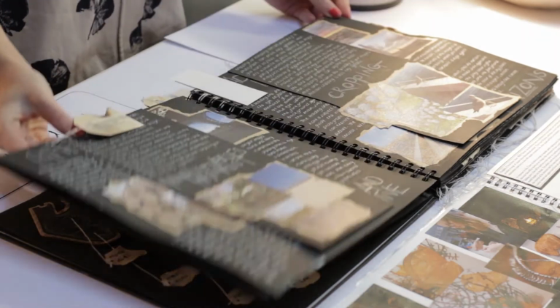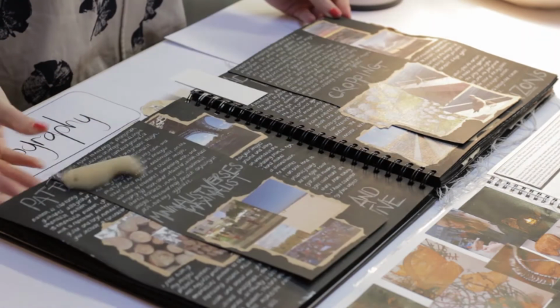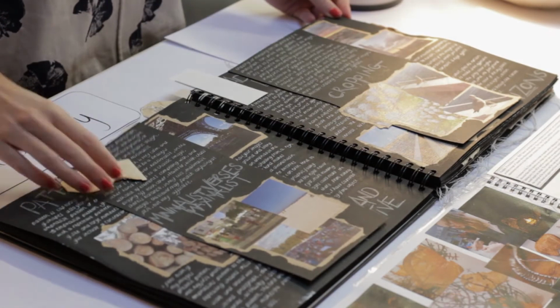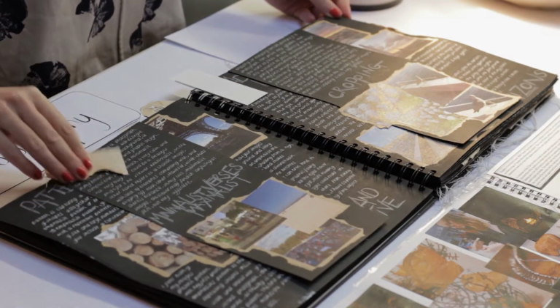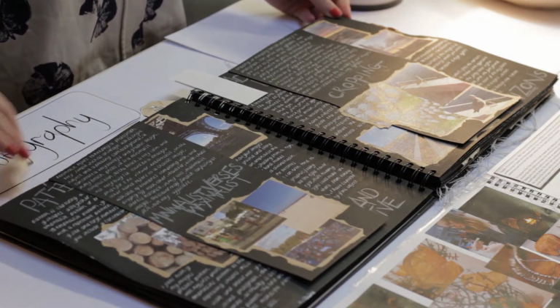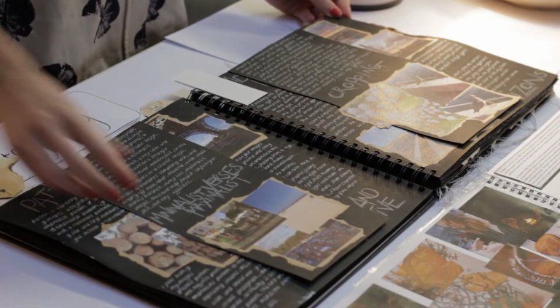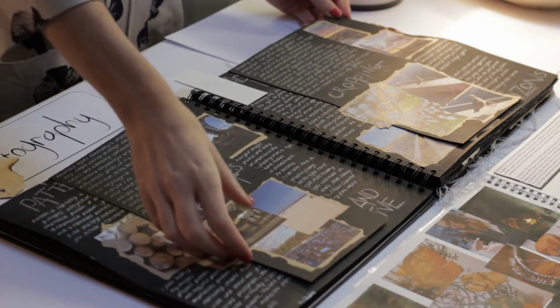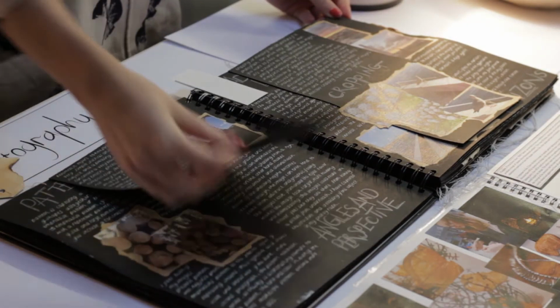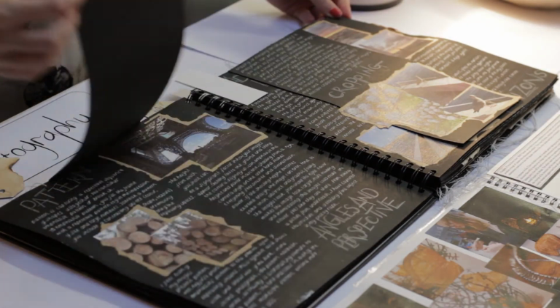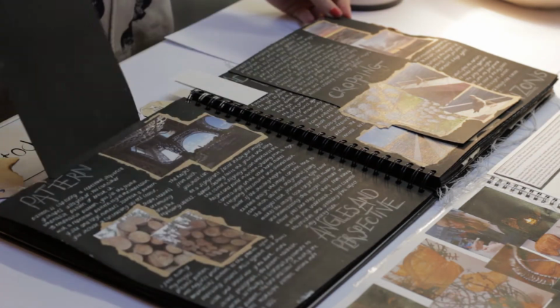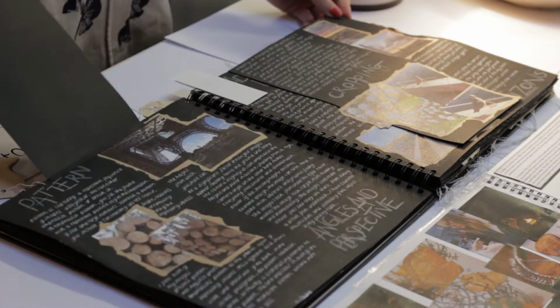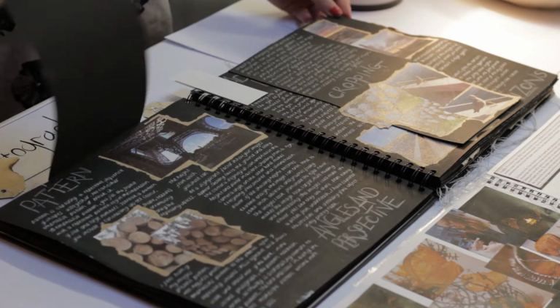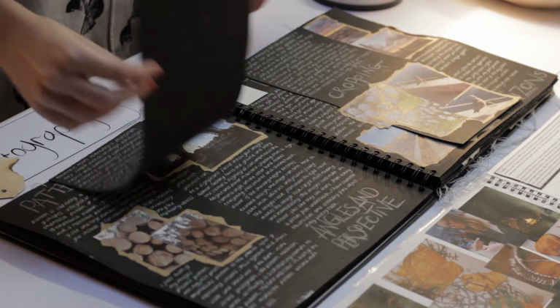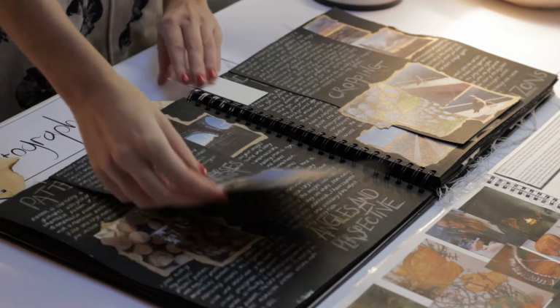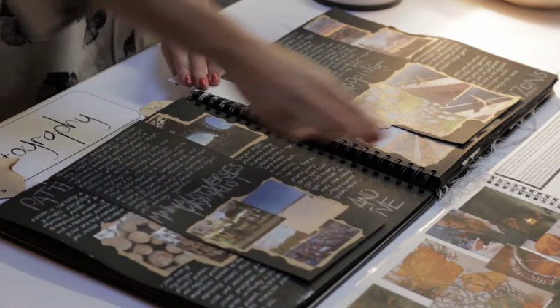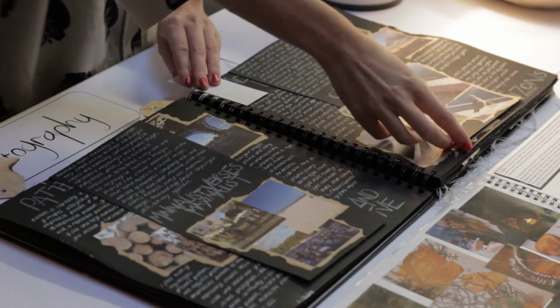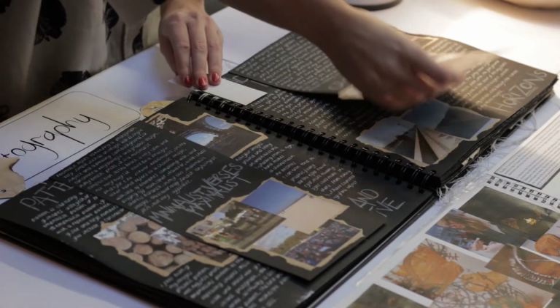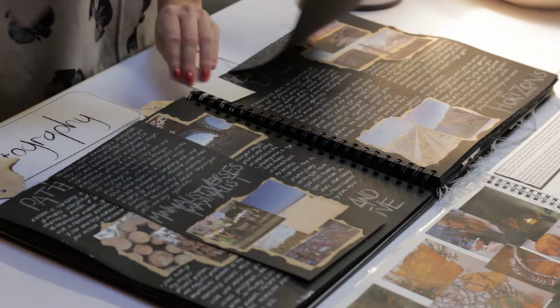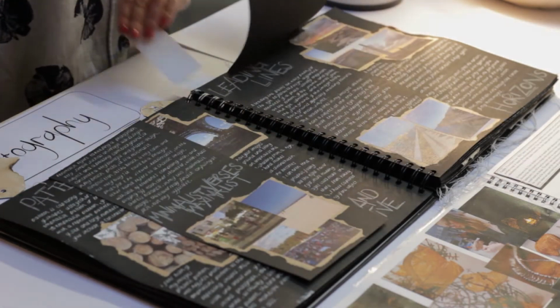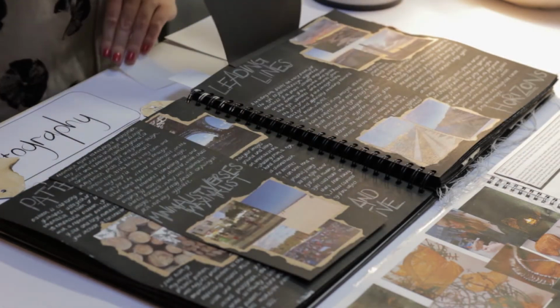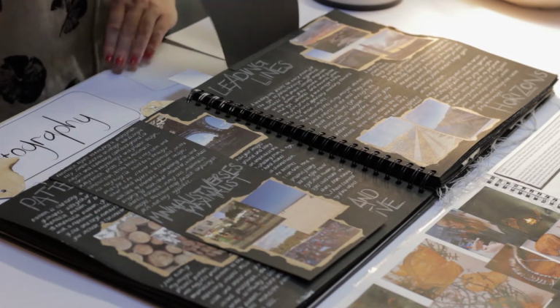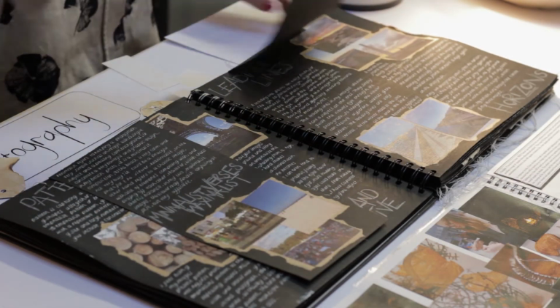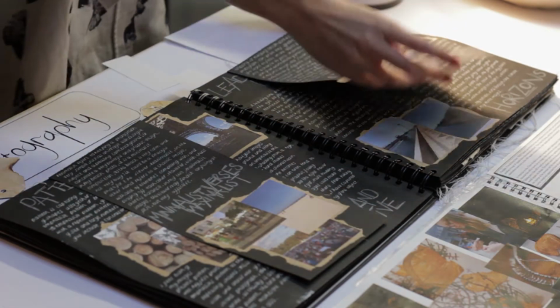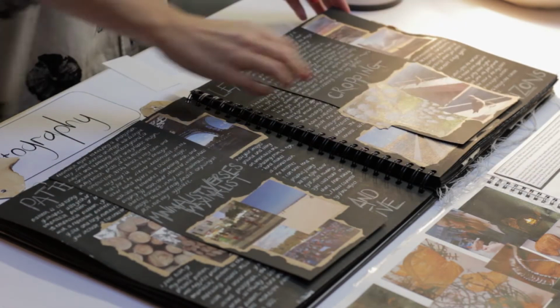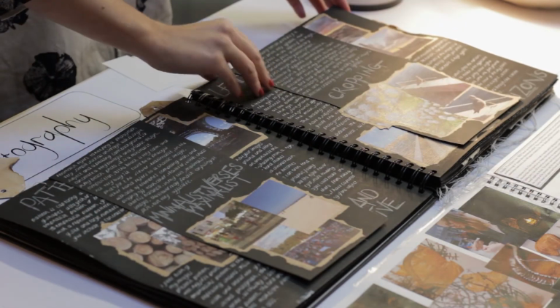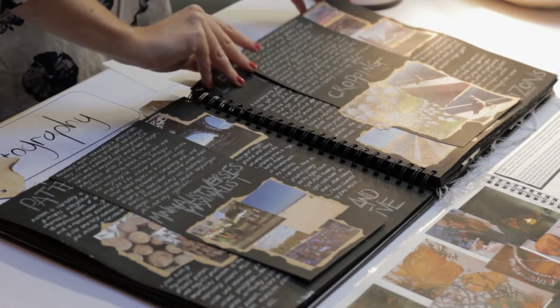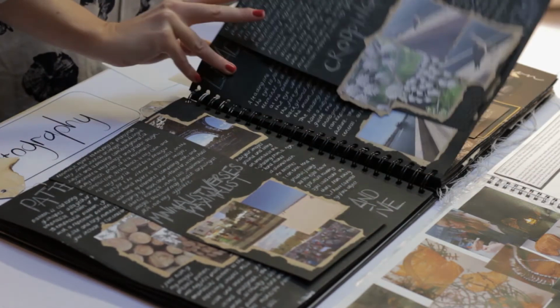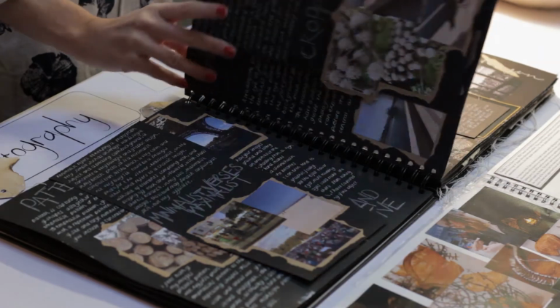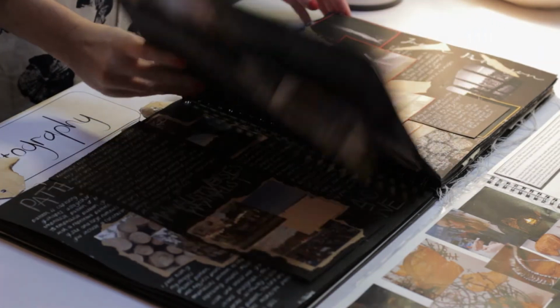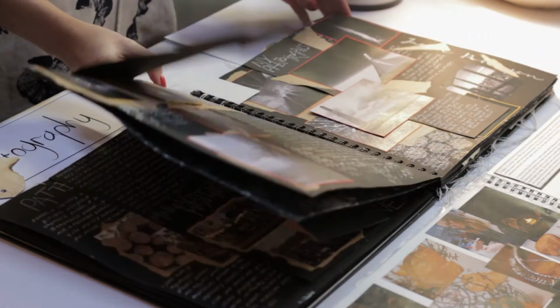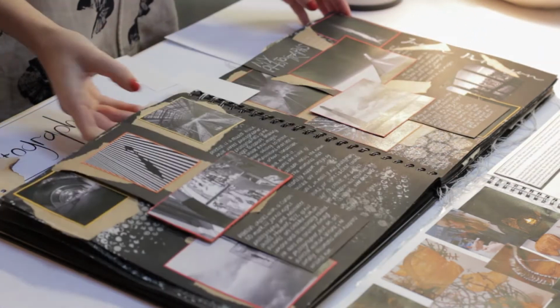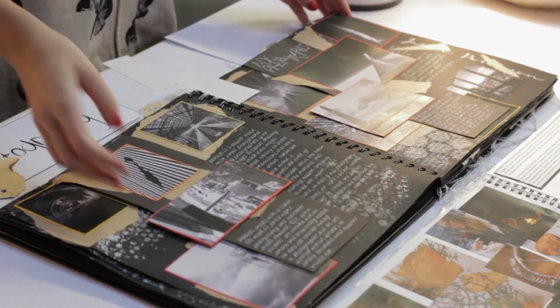Why should you study art and design at the Academy? We offer three courses in art and design. The level three extended diploma is offered over two option blocks and is equivalent to three A-levels.